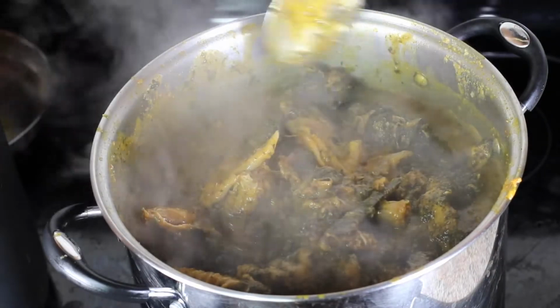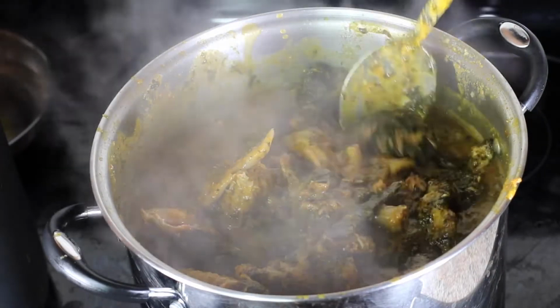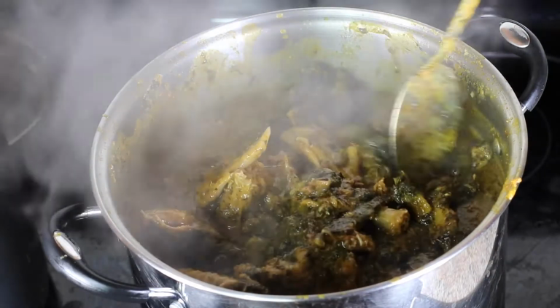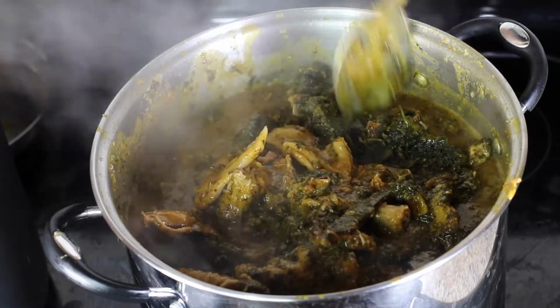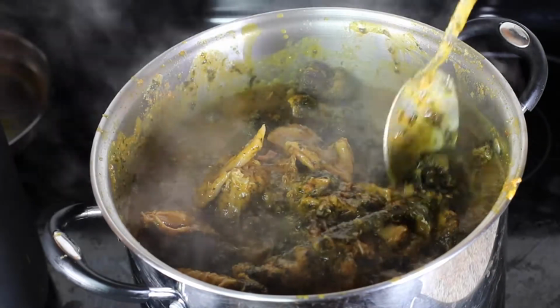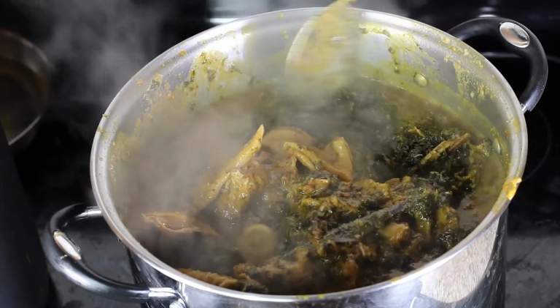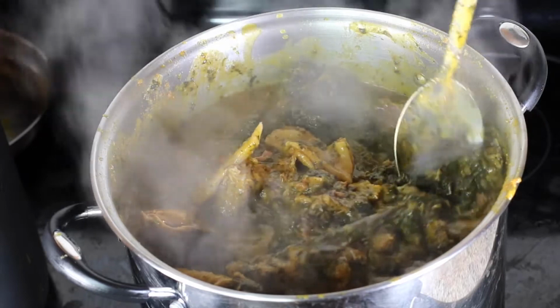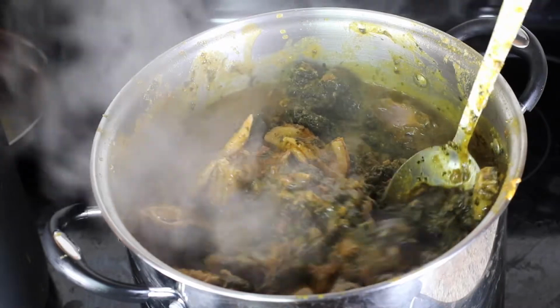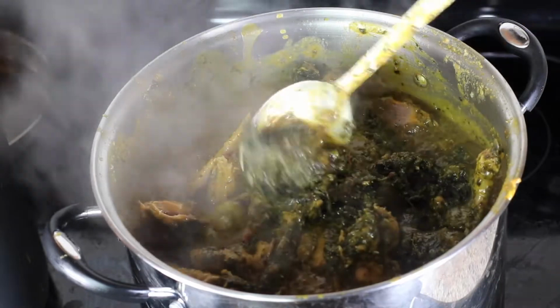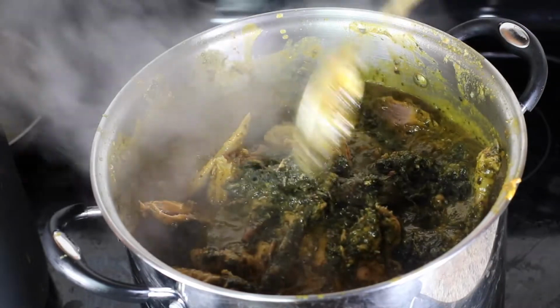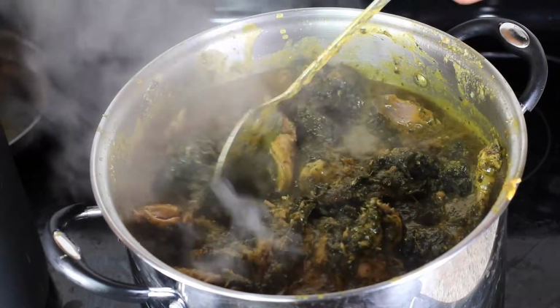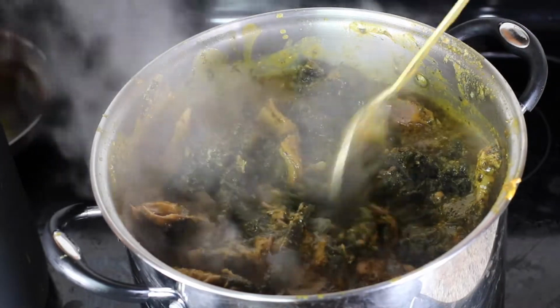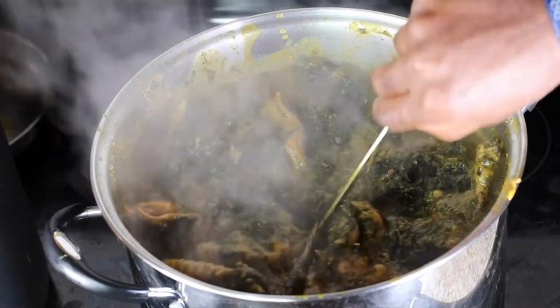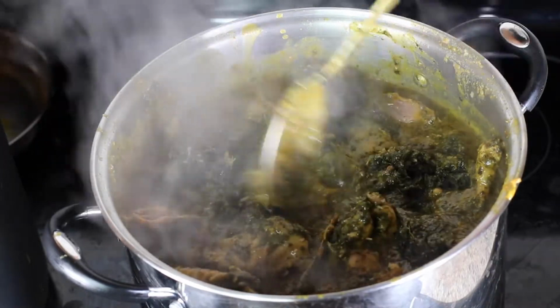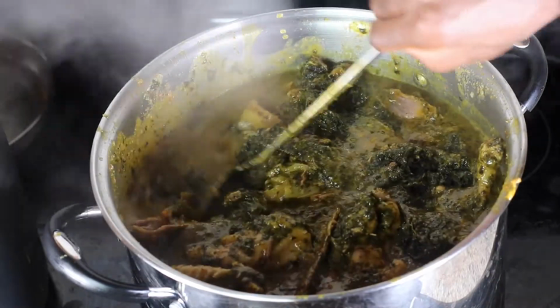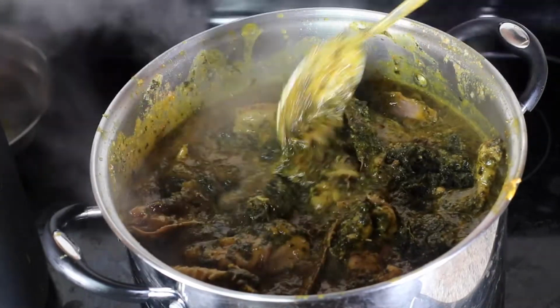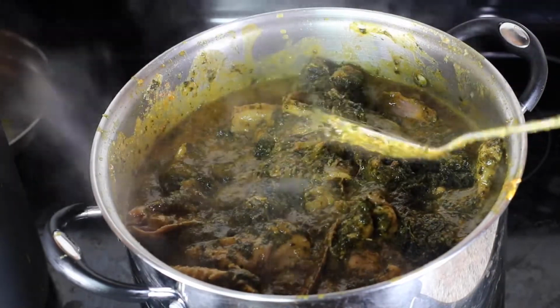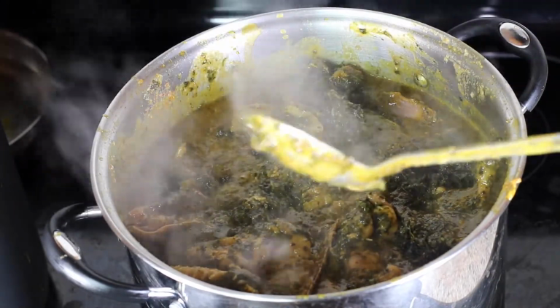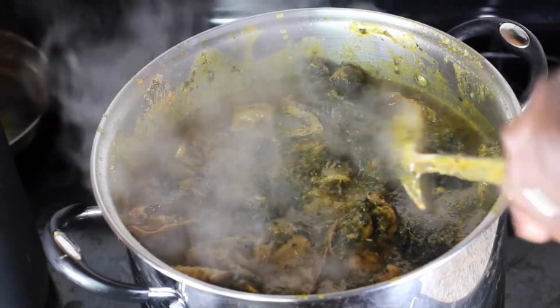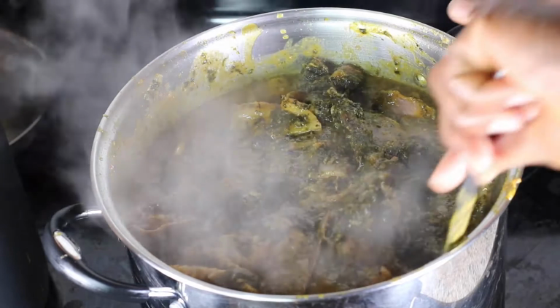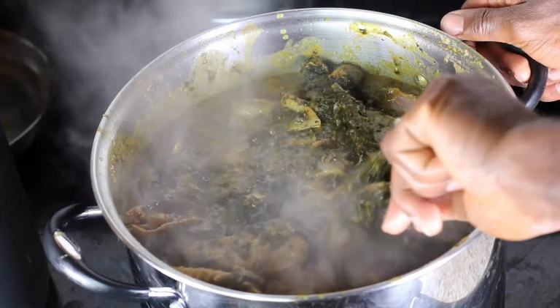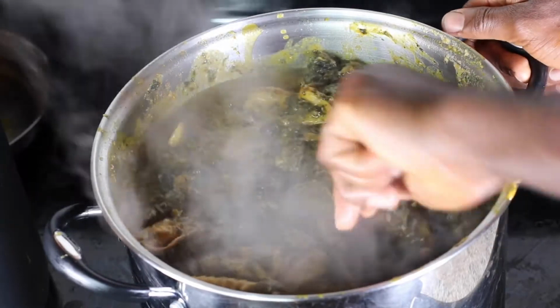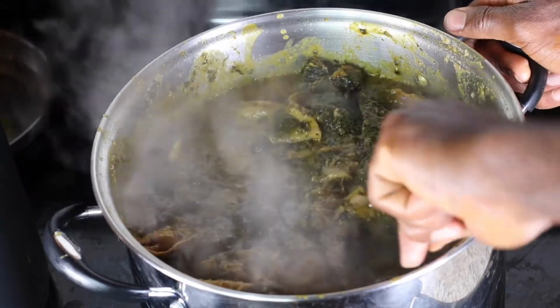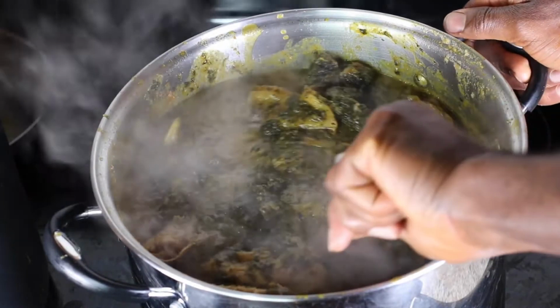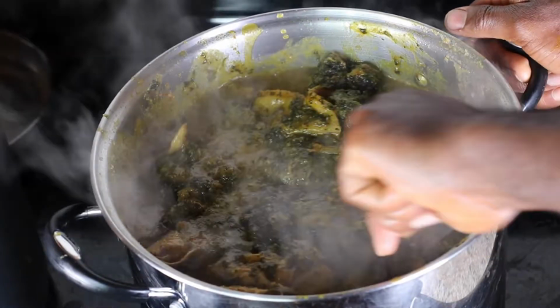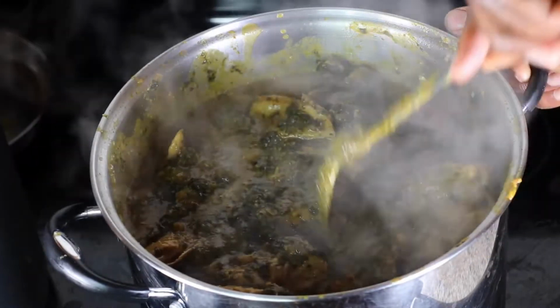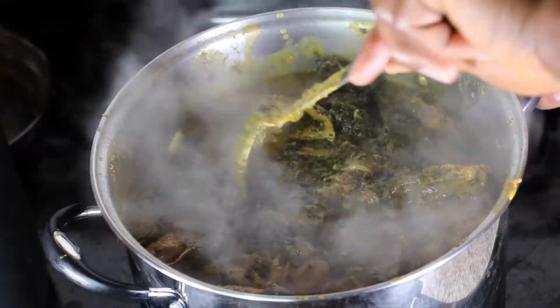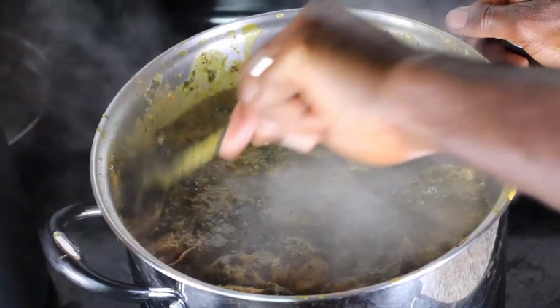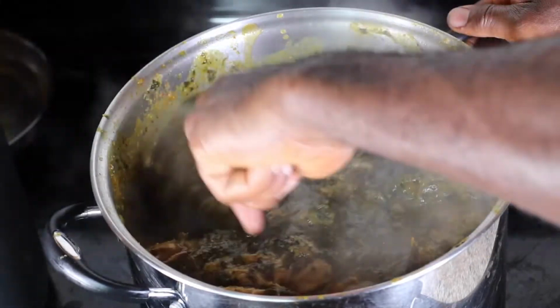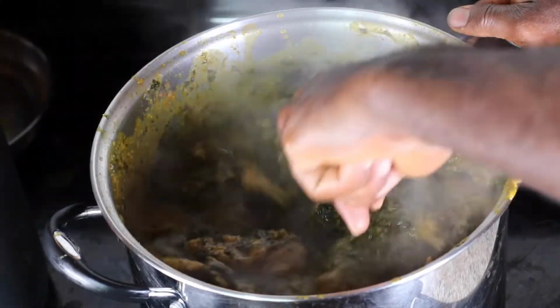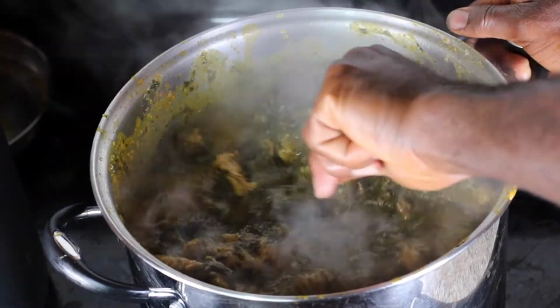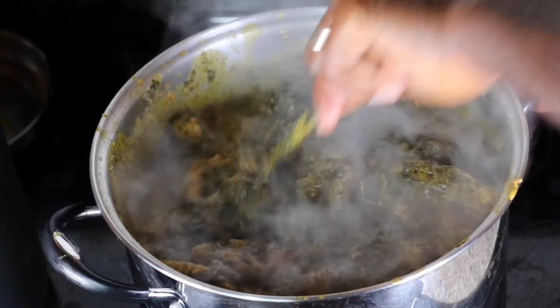By the way, this is a special omugo or postpartum care treat for my wife who recently gave birth to our baby girl. Question for you — when last did you eat authentic Nigerian bitter leaf soup?